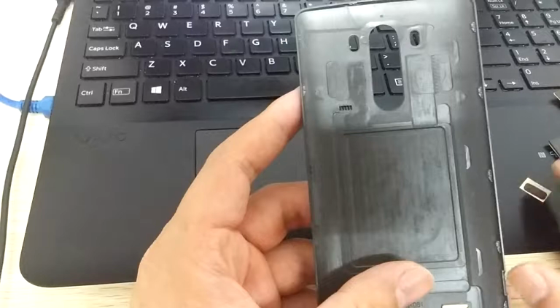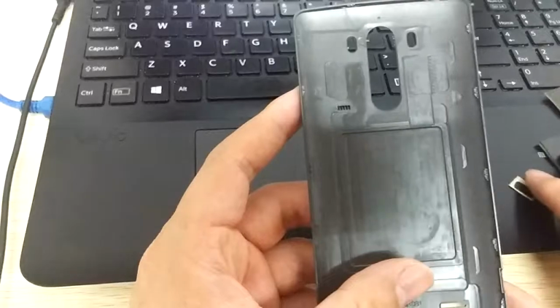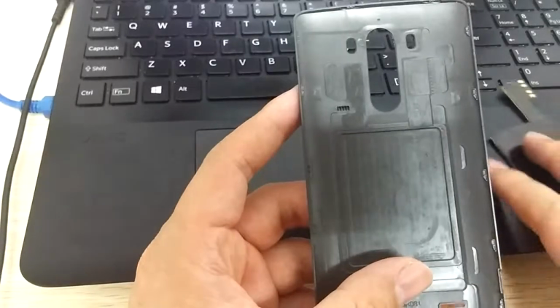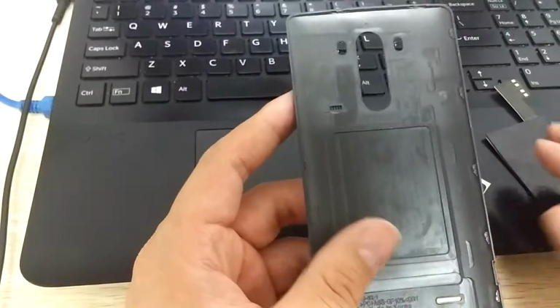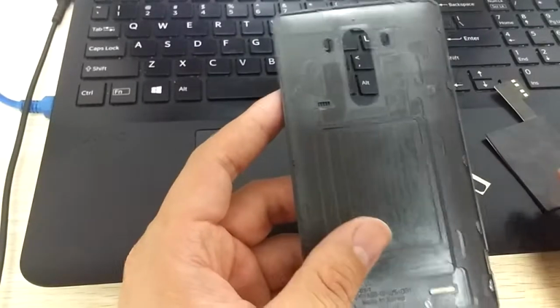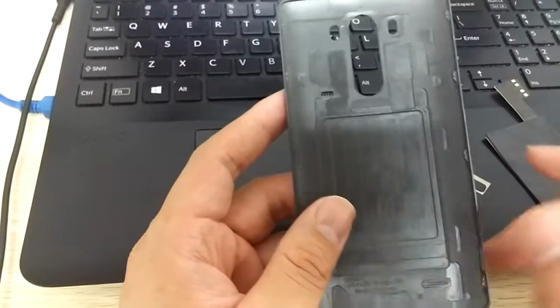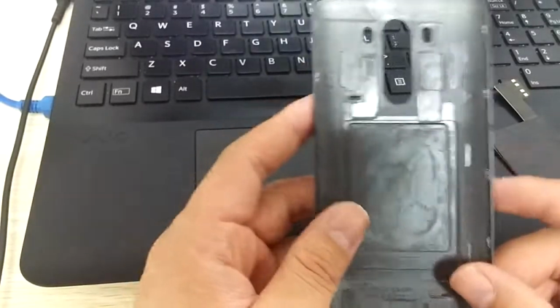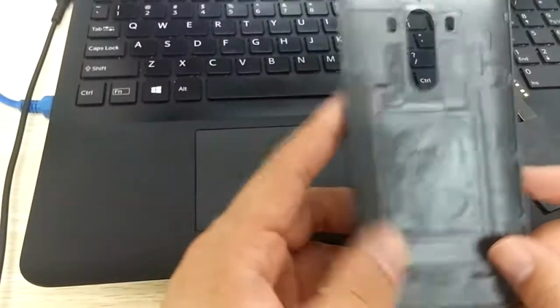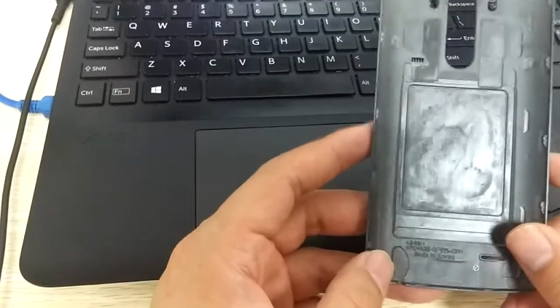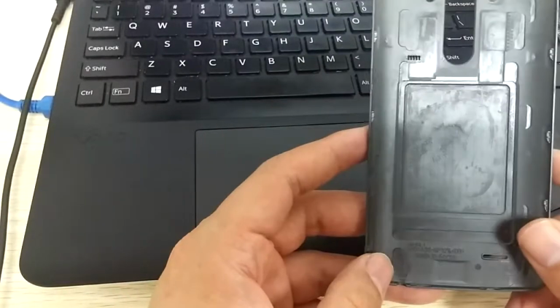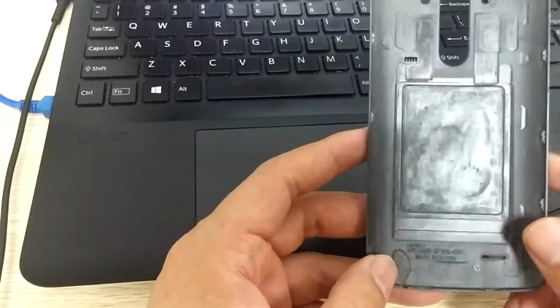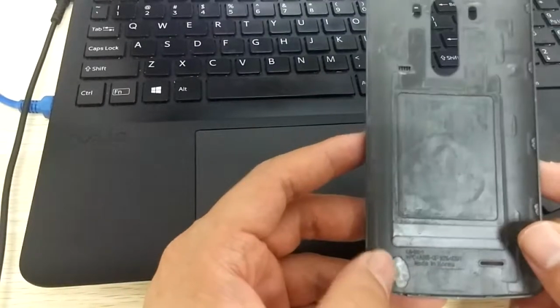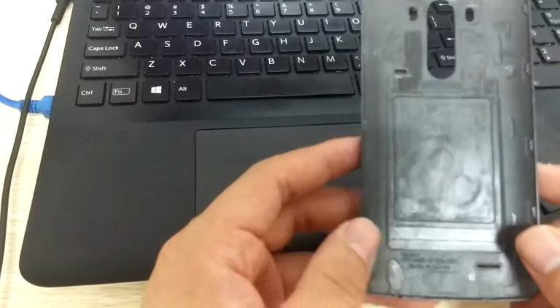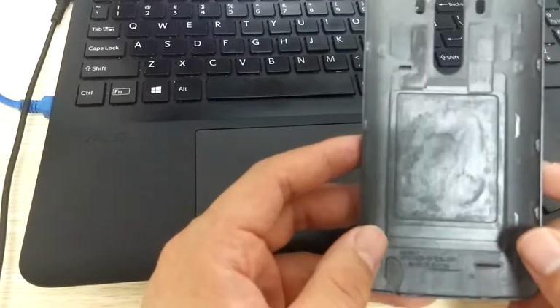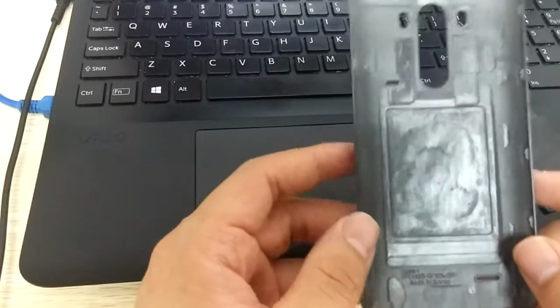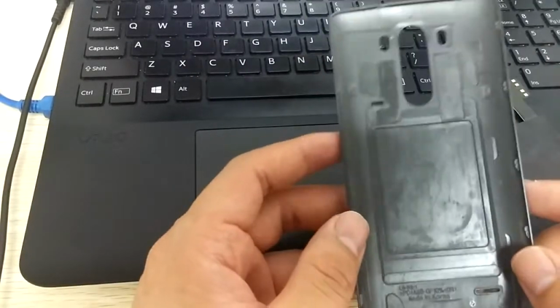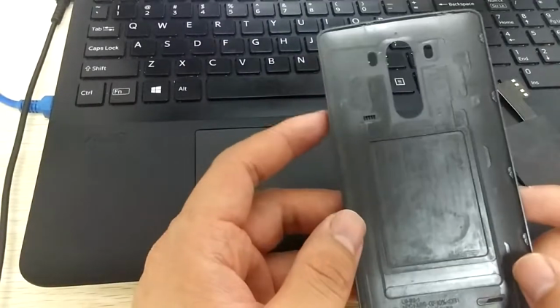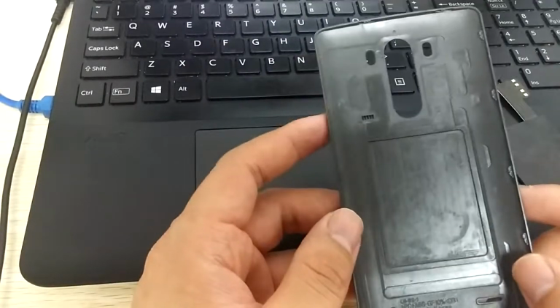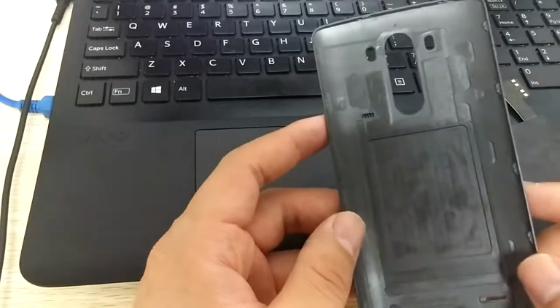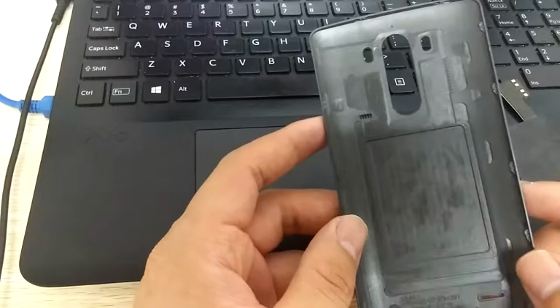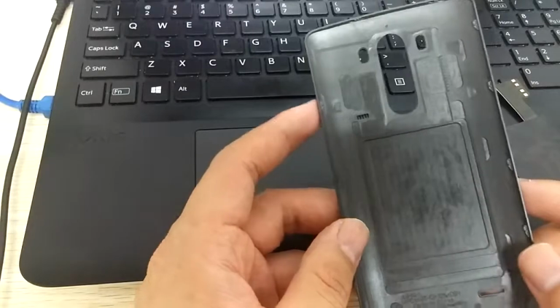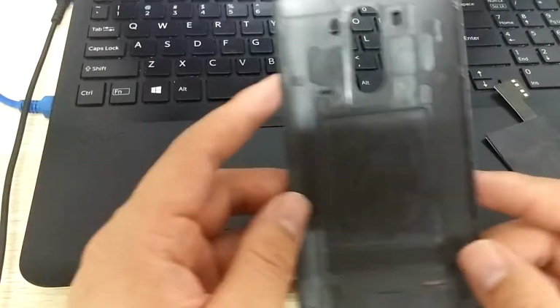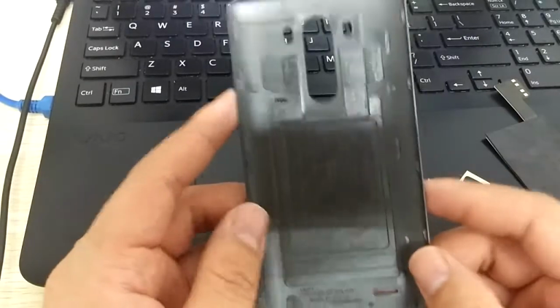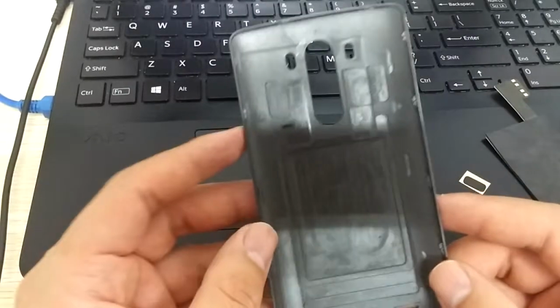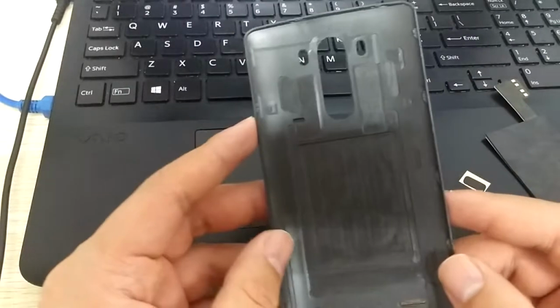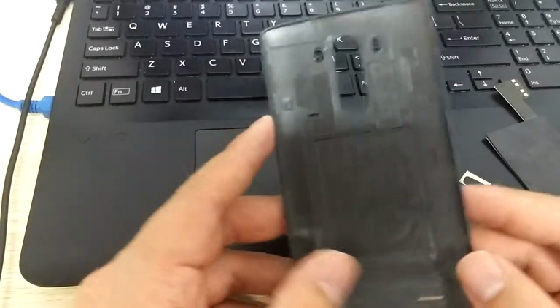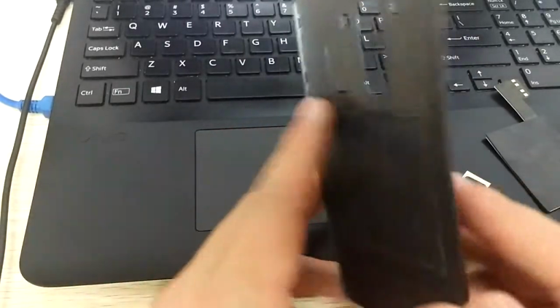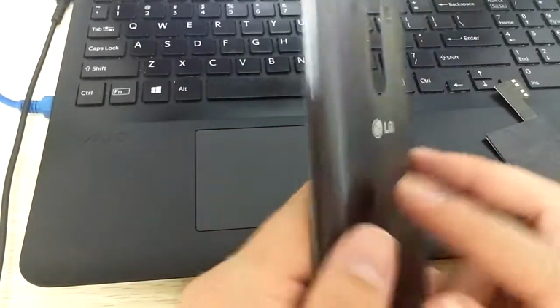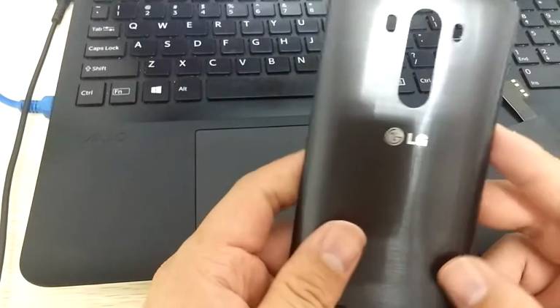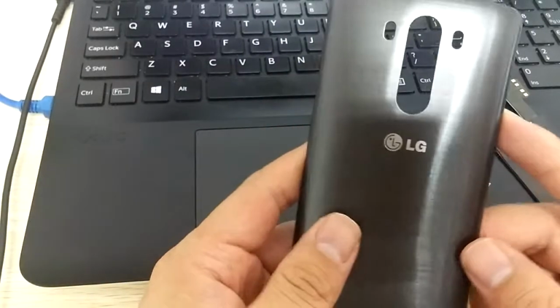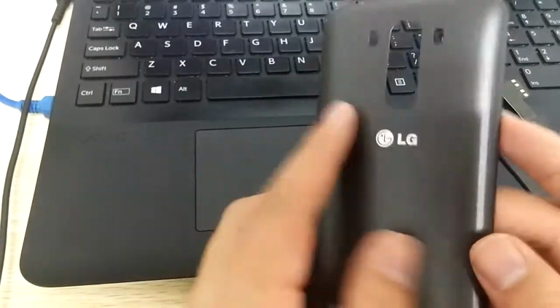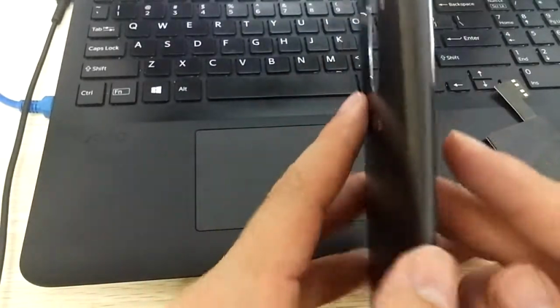Hello, here is Neil Winston. Today we want to introduce the right installation method of the G3 wireless charging chip.